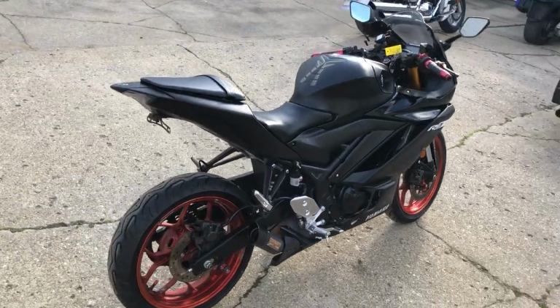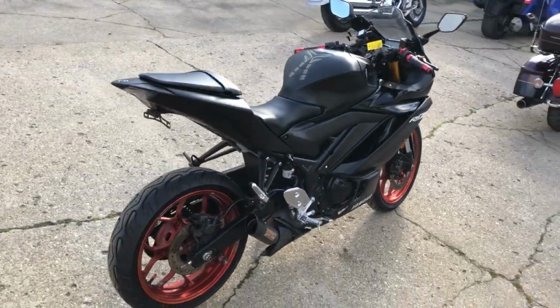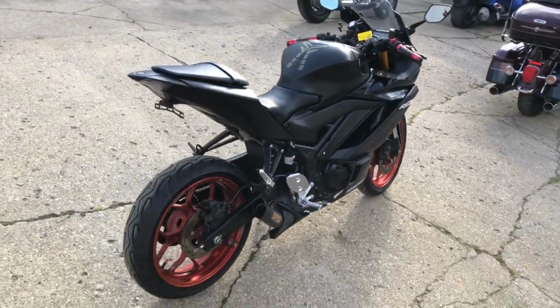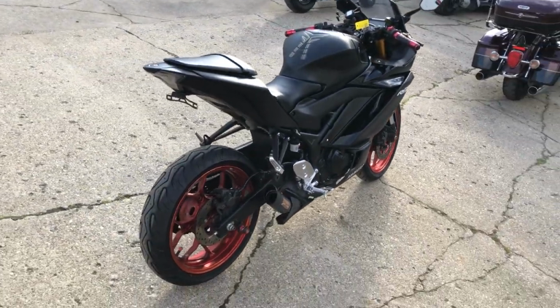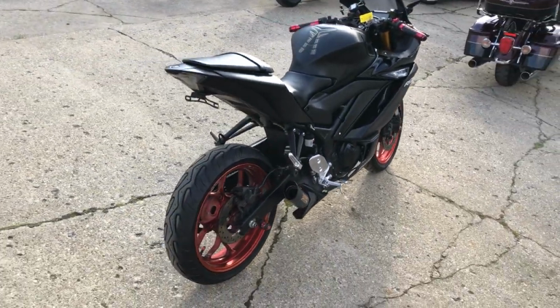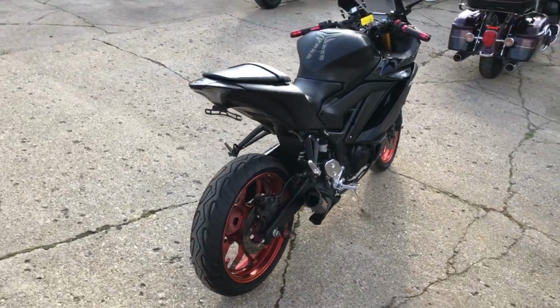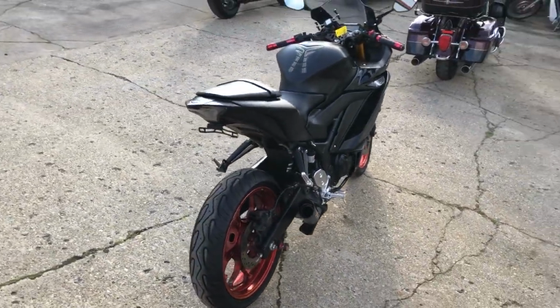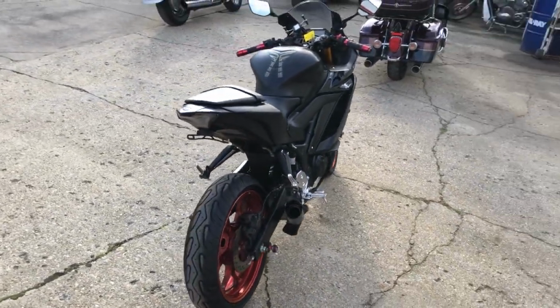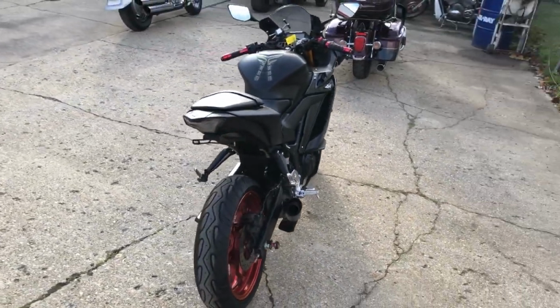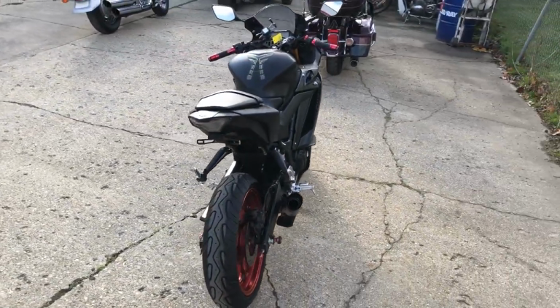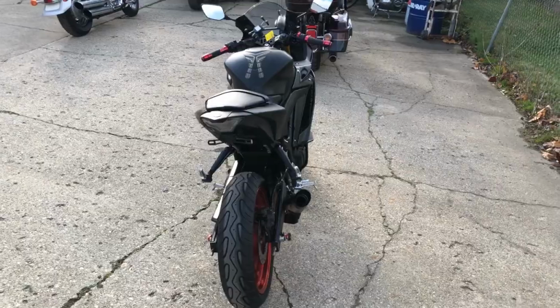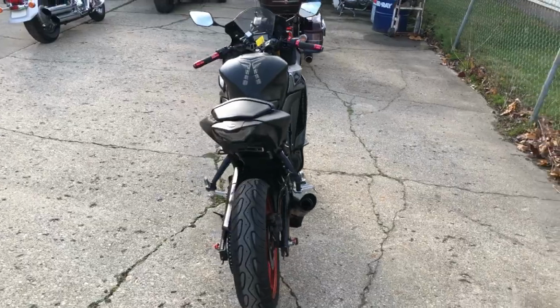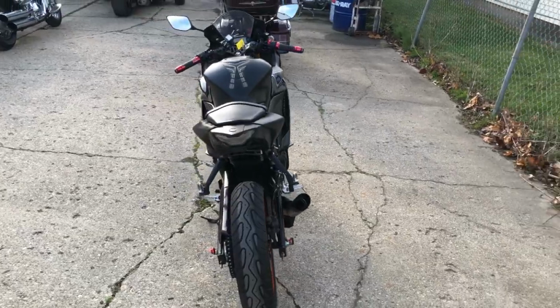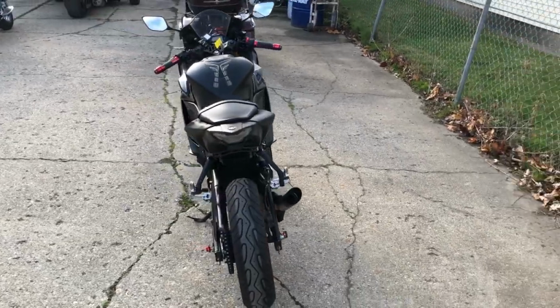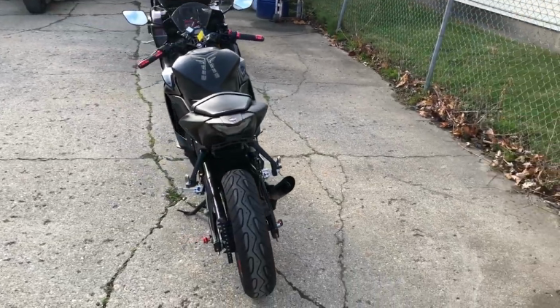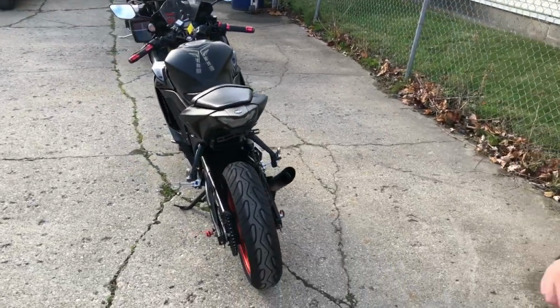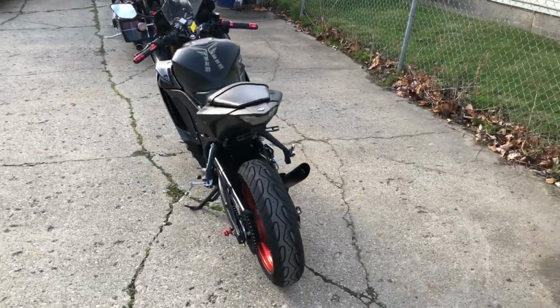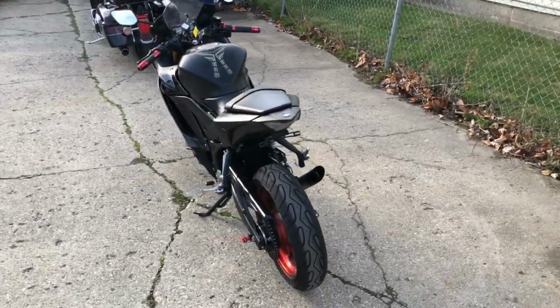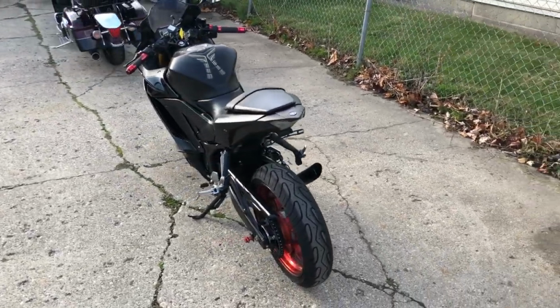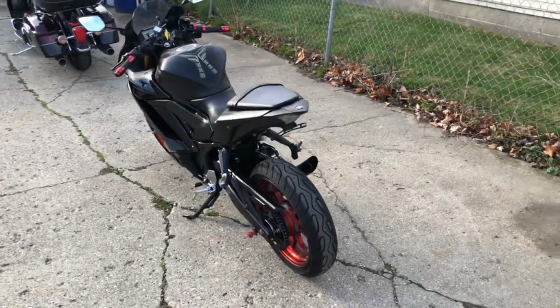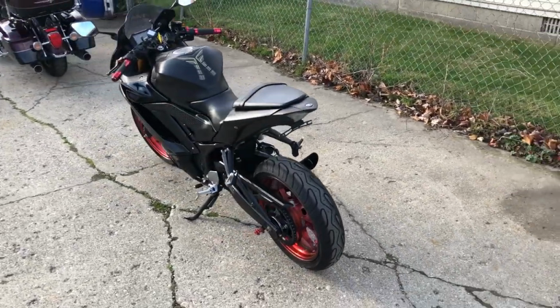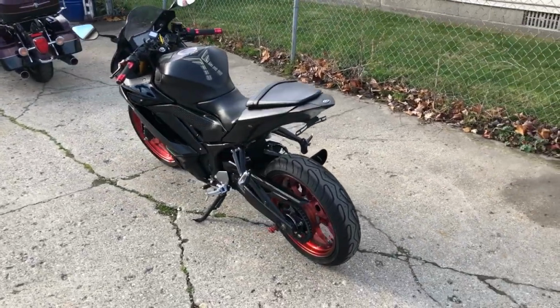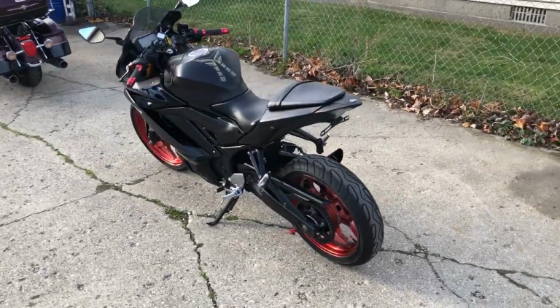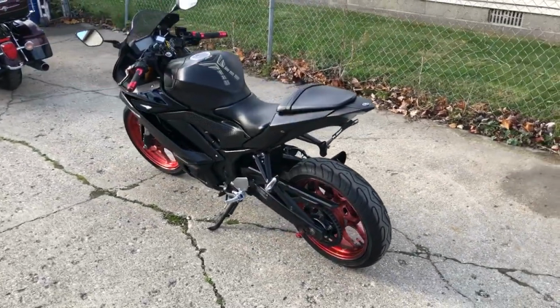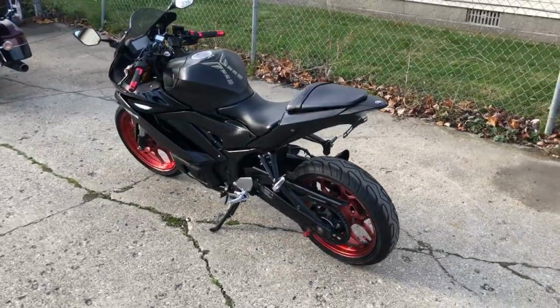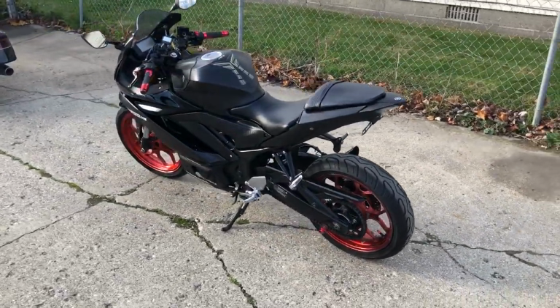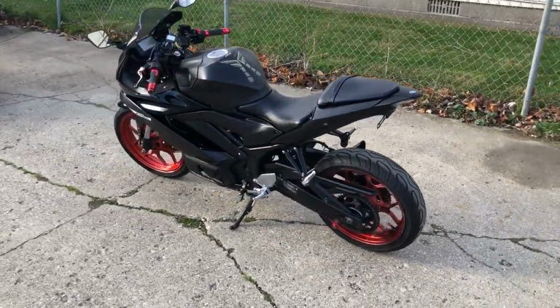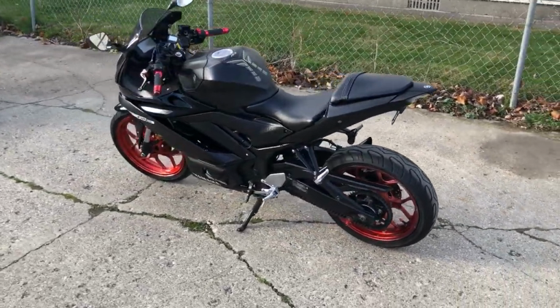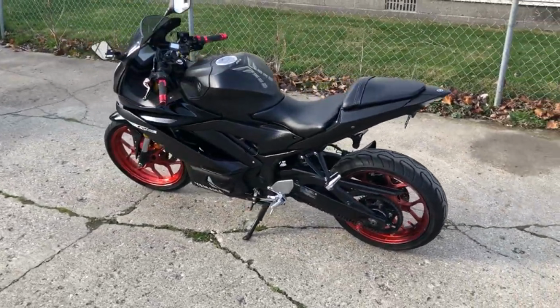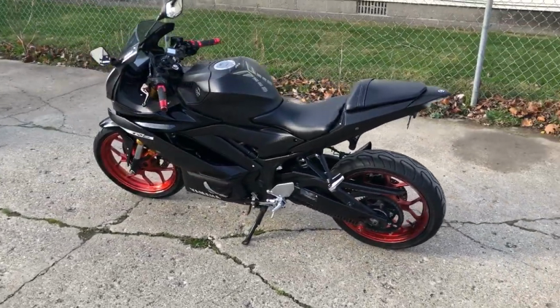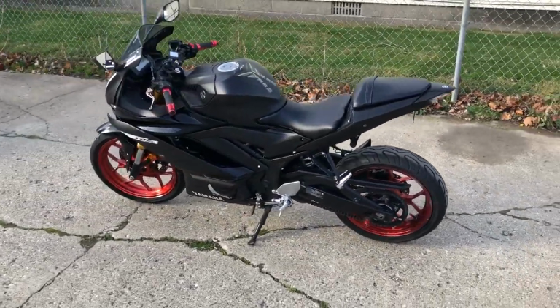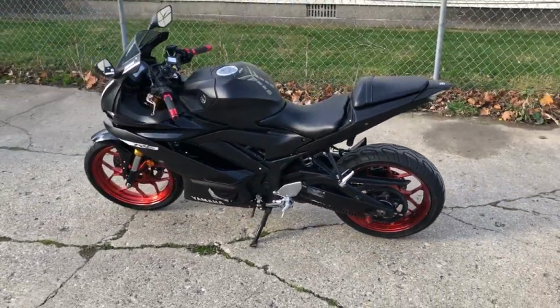Shorty exhaust — thing sounds great. This thing's ready to roll. You can own it for $4,499. Give us a call, we'll get it done: 810-648-9500.